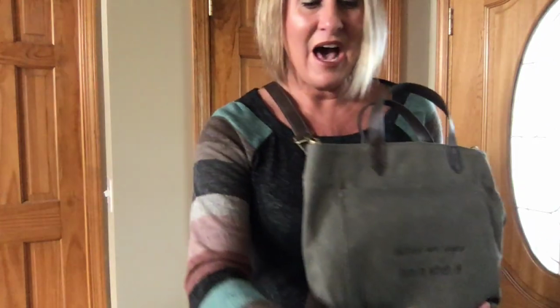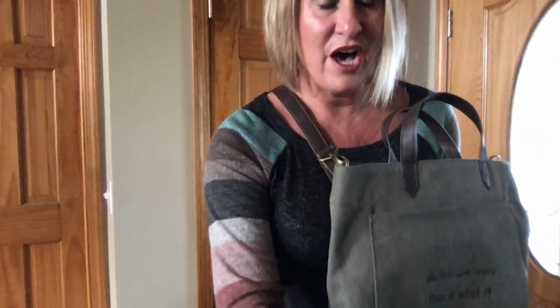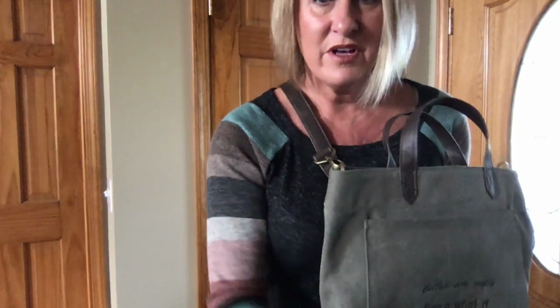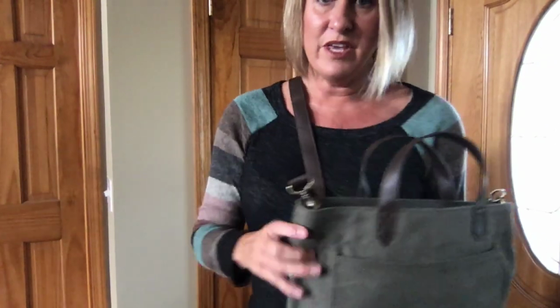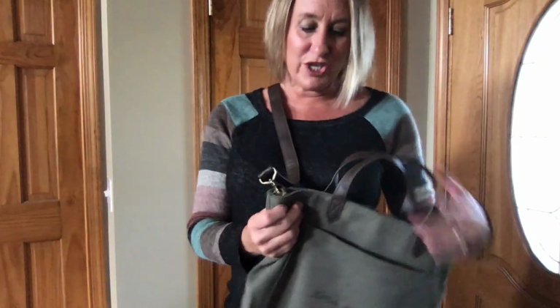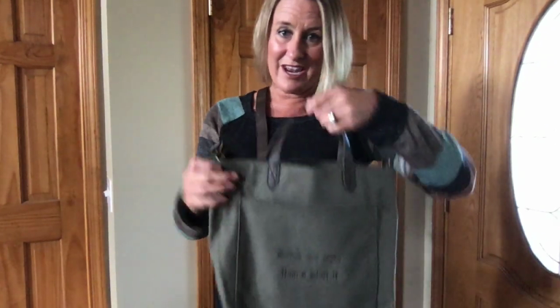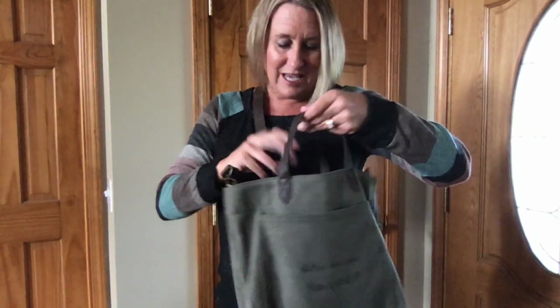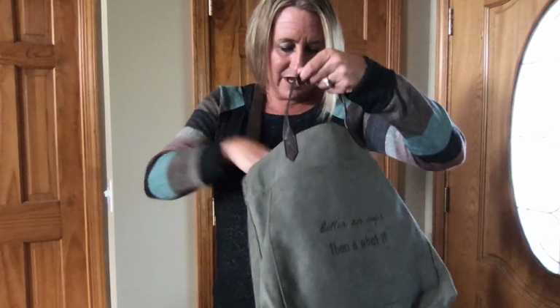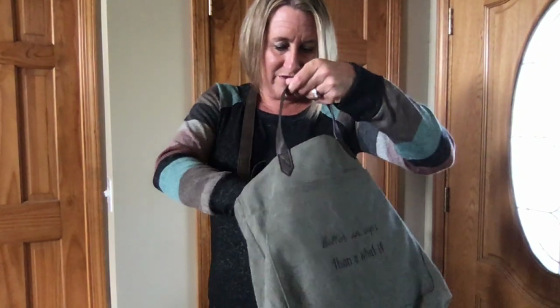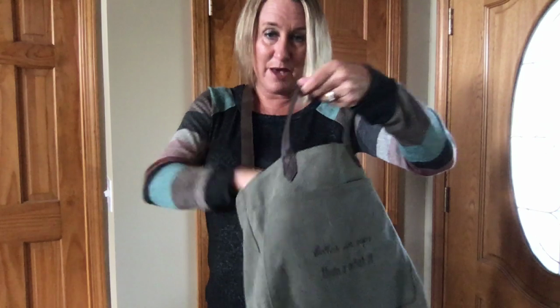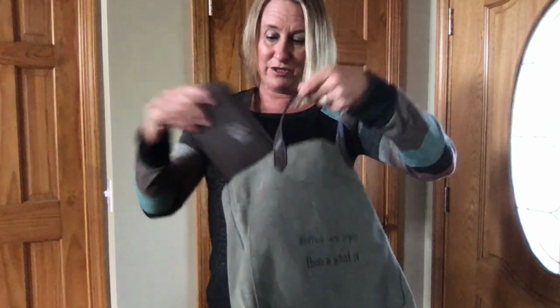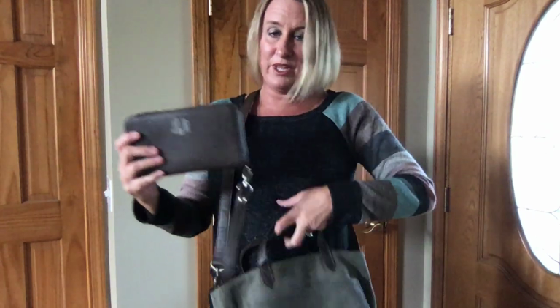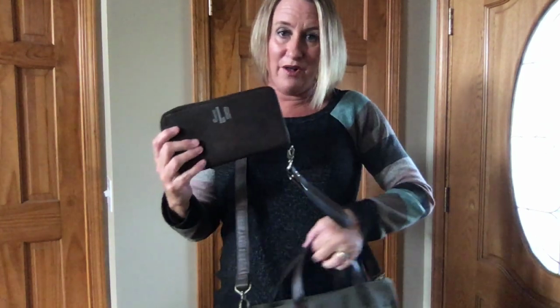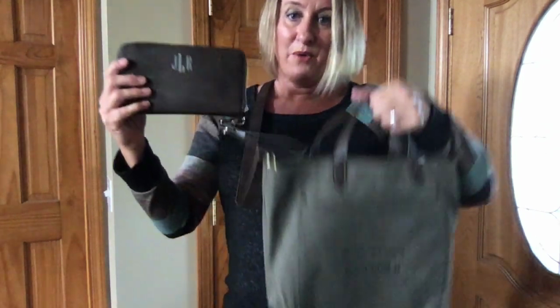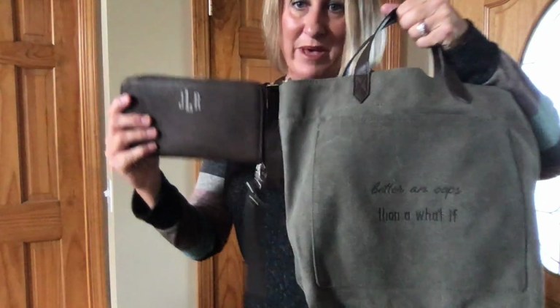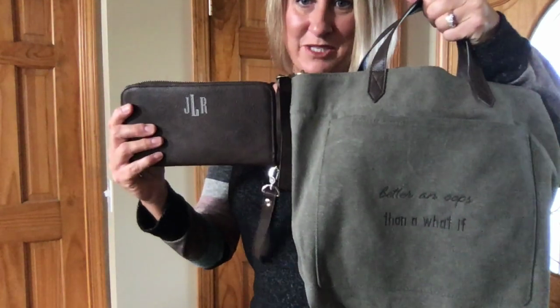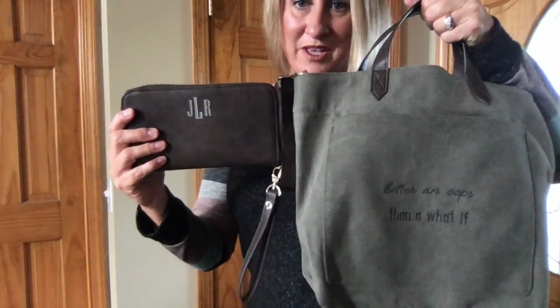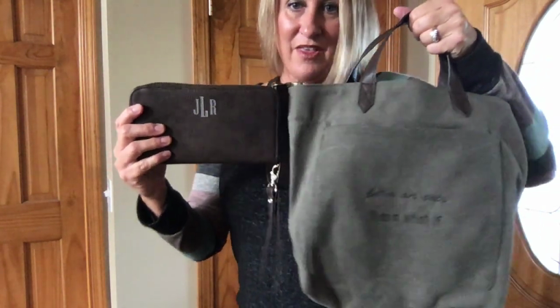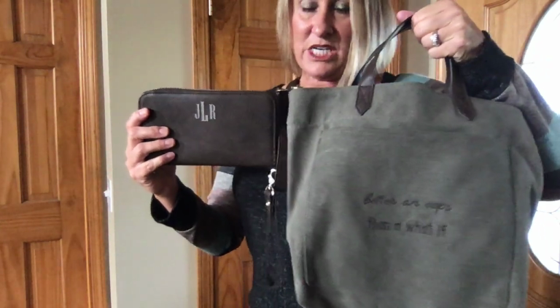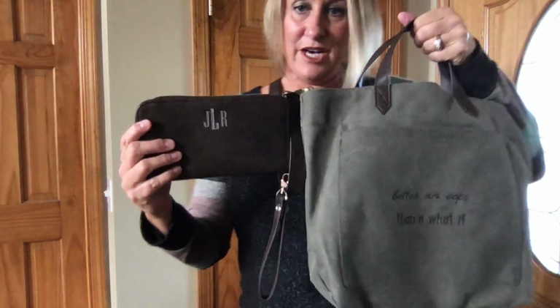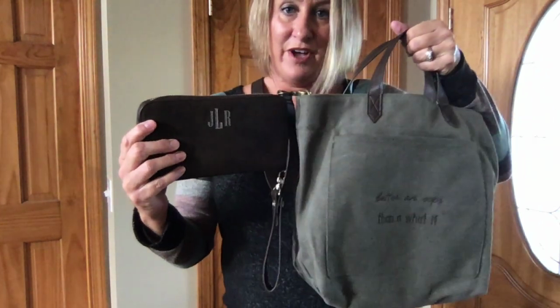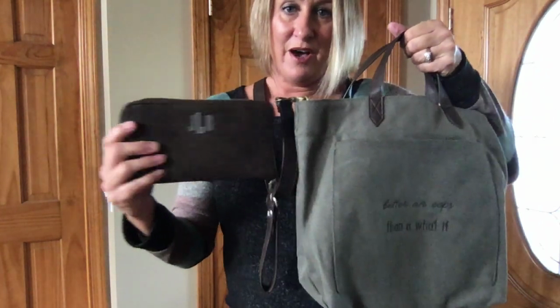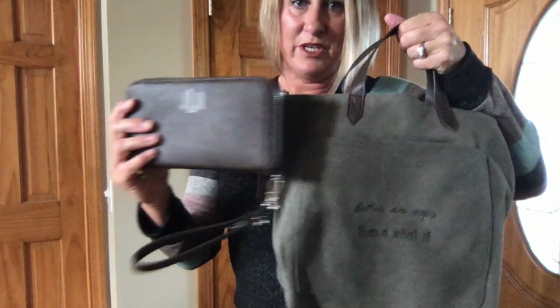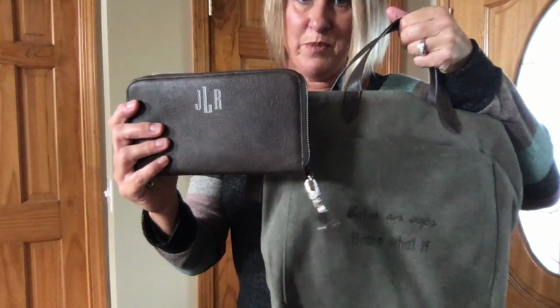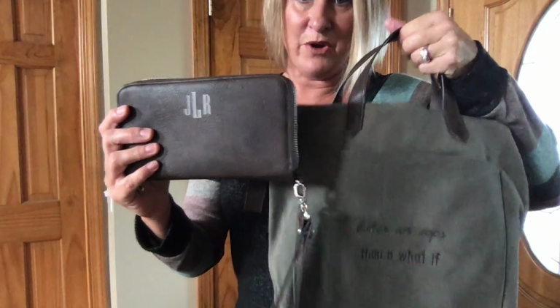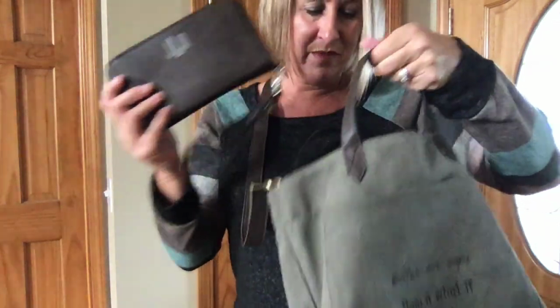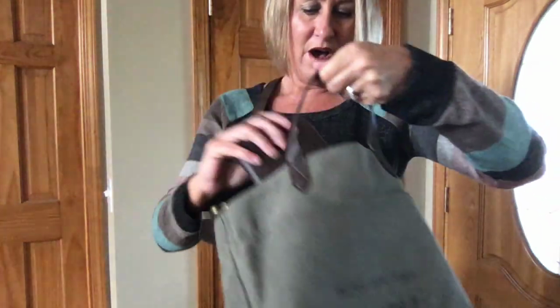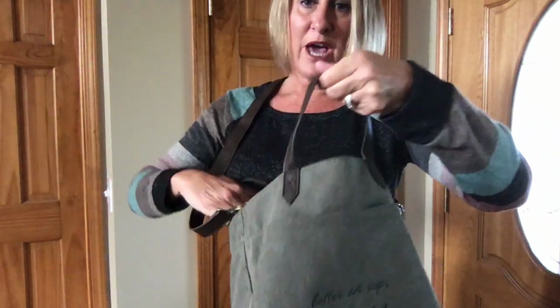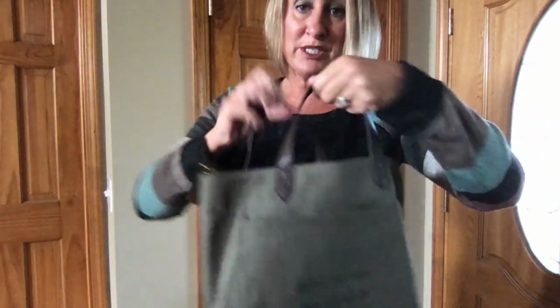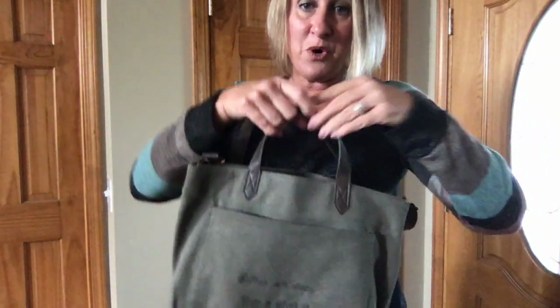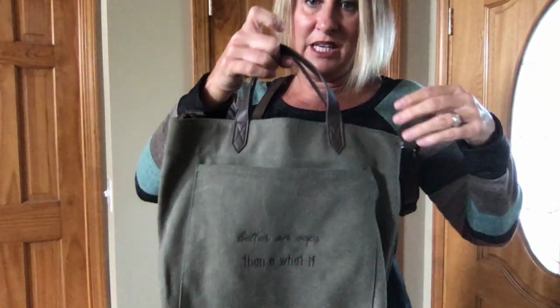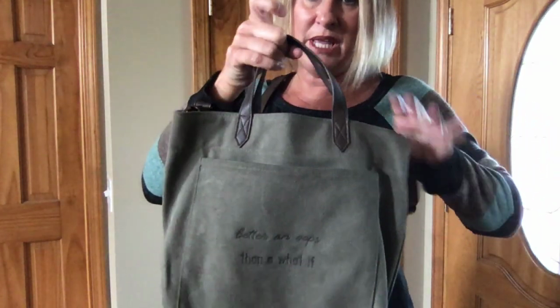I love the chestnut accents because it pairs really well with my Benjamin's wallet, with the taupe monogram. You can personalize it, or you can leave it plain.